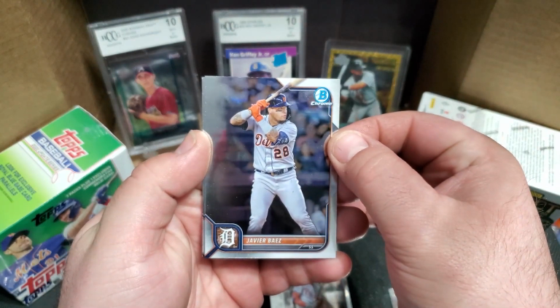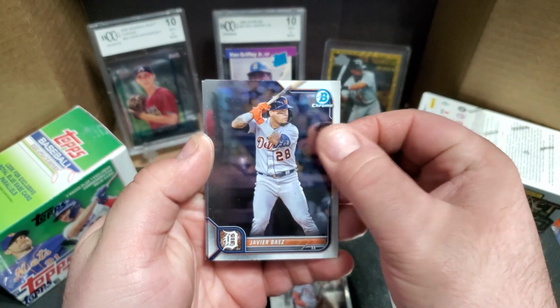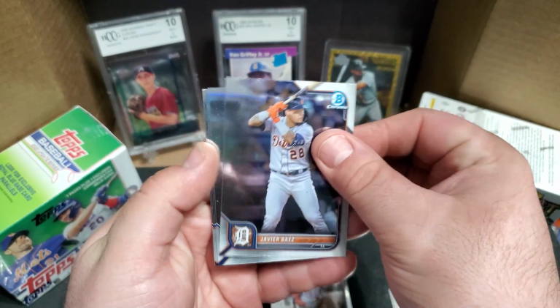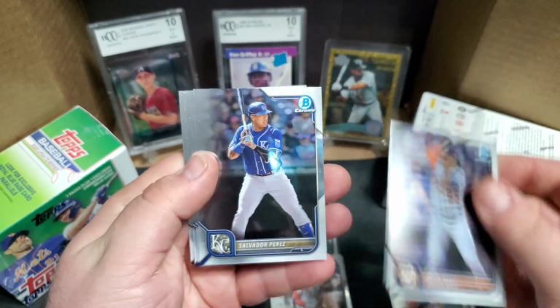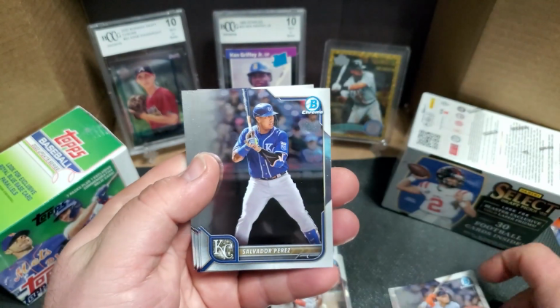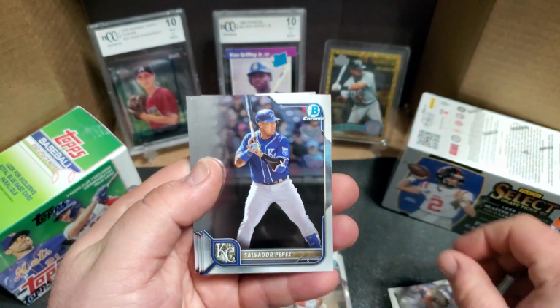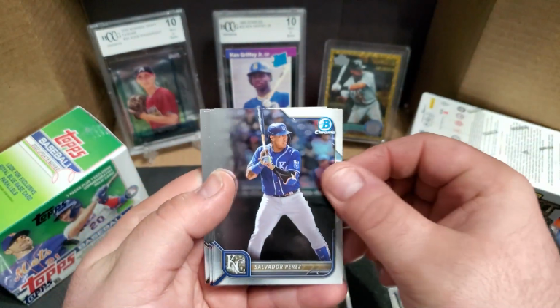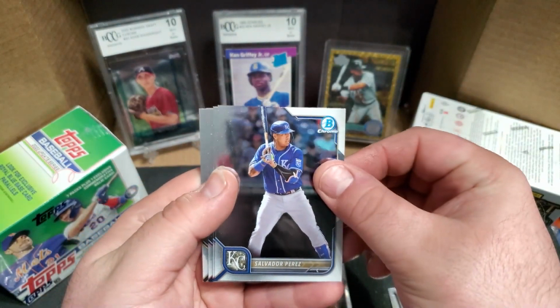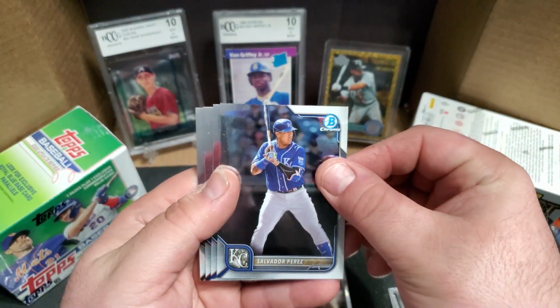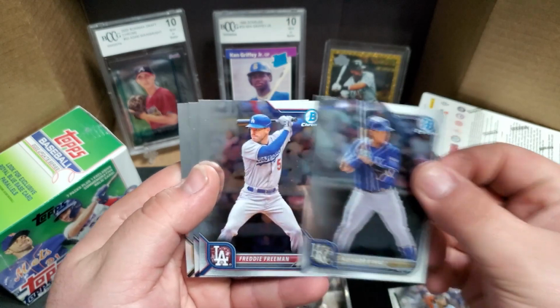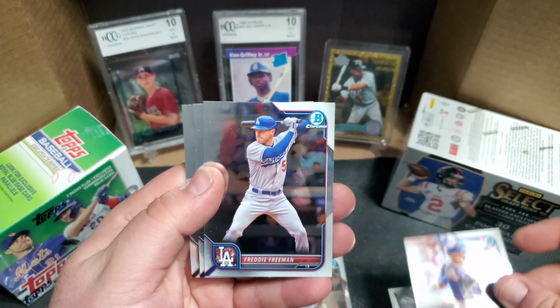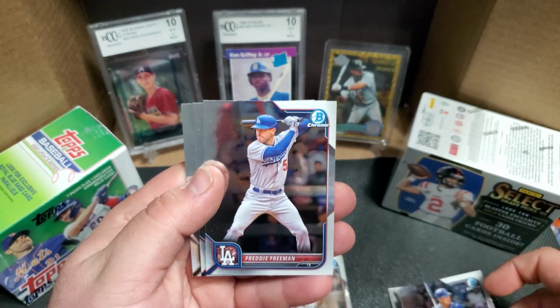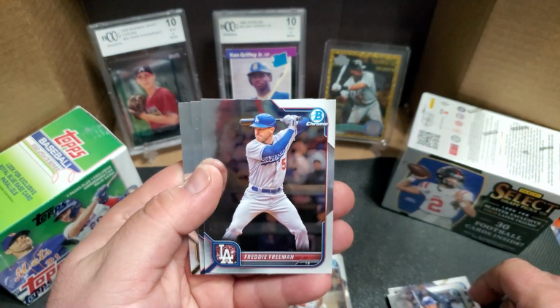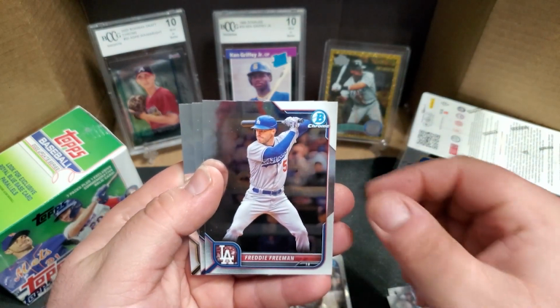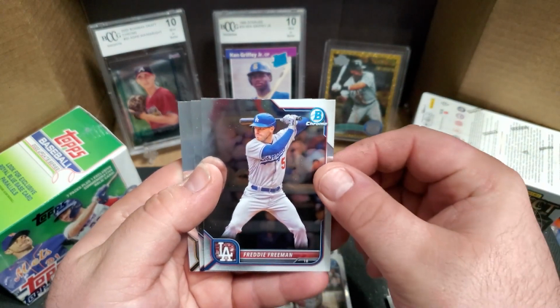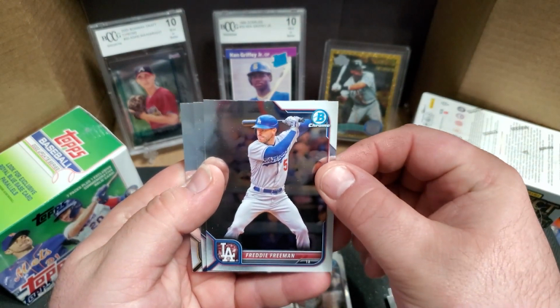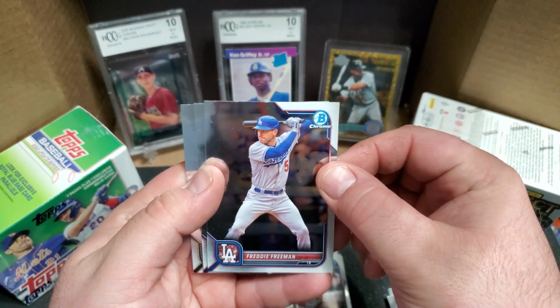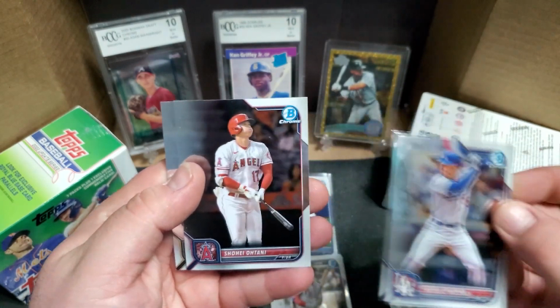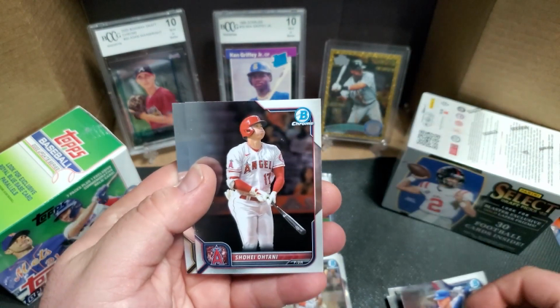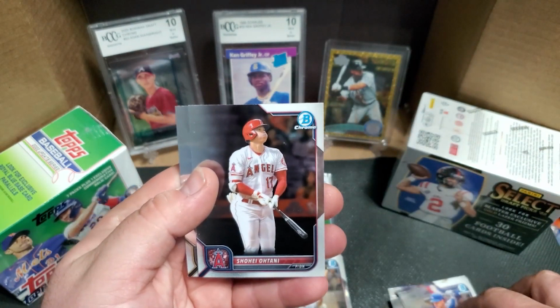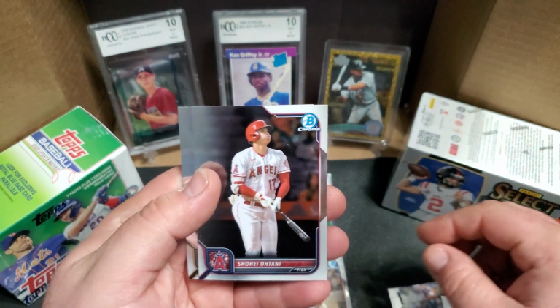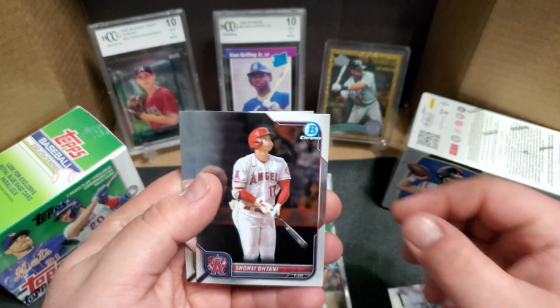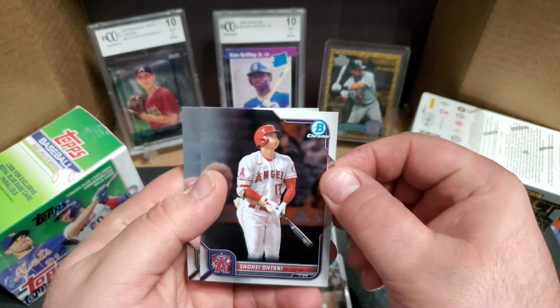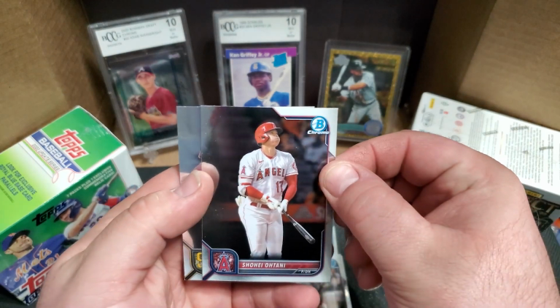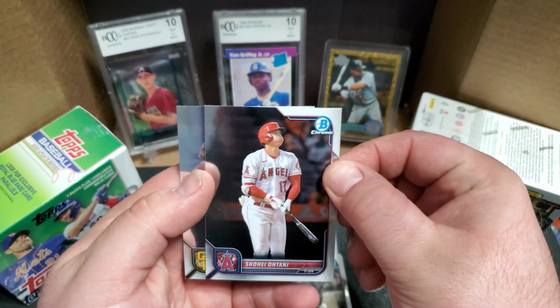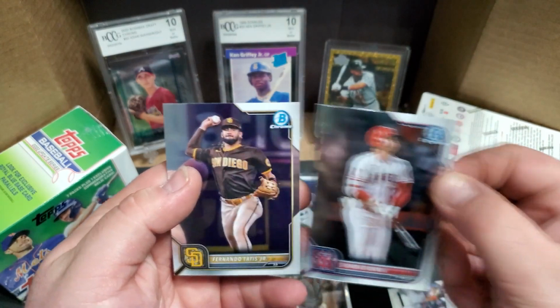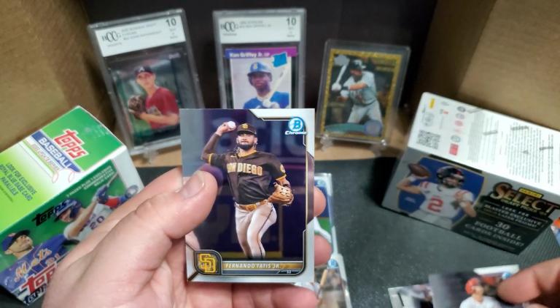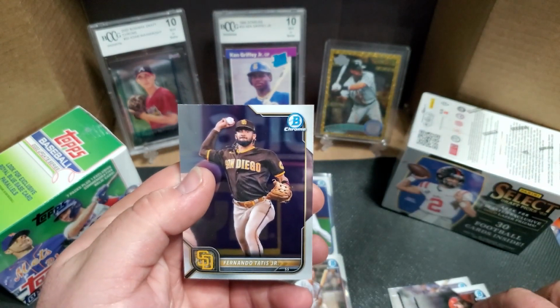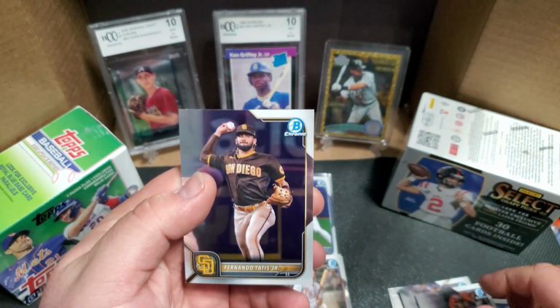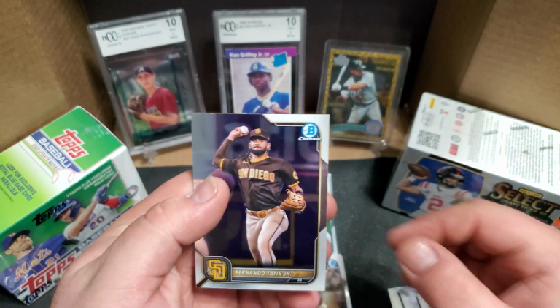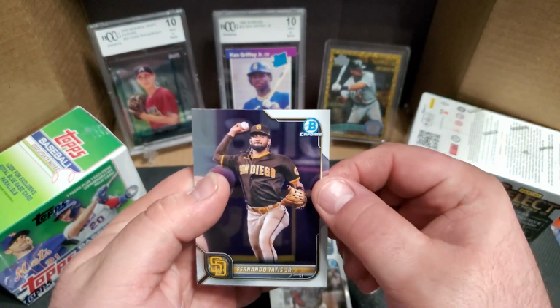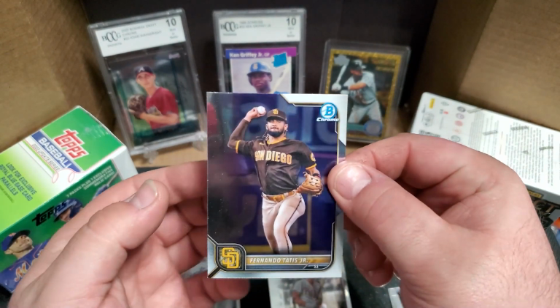Pack two: Javi, Salvador Perez, Freddy Freeman, Shohei, and another Fernando.